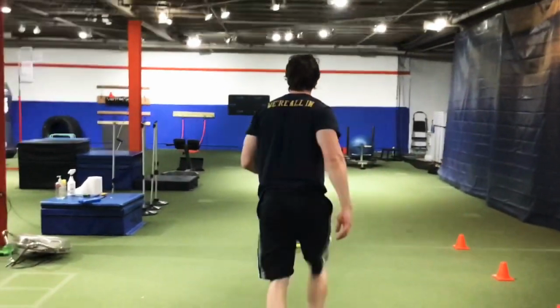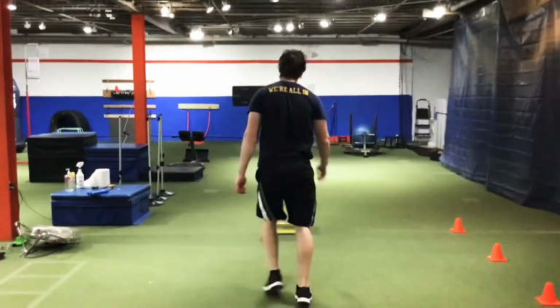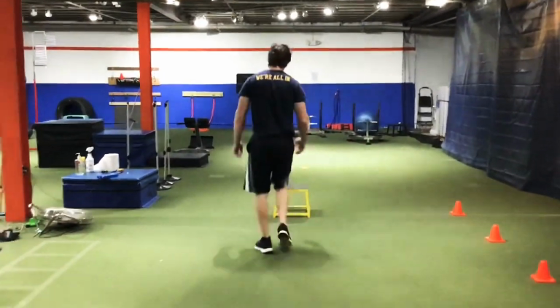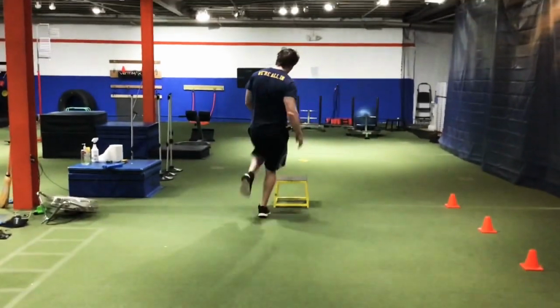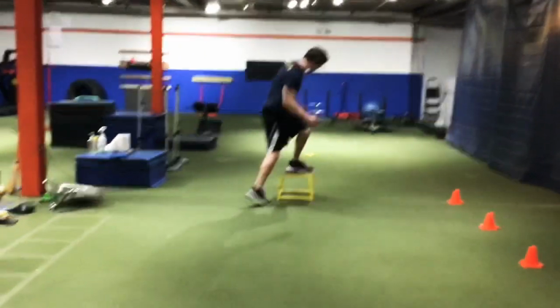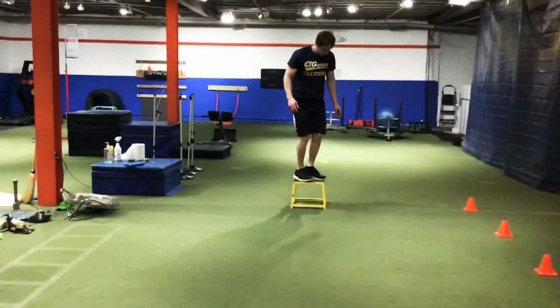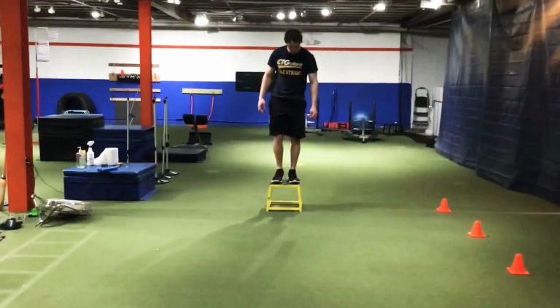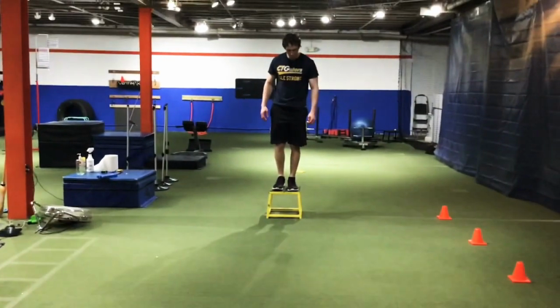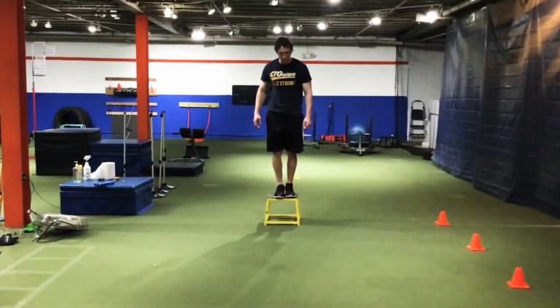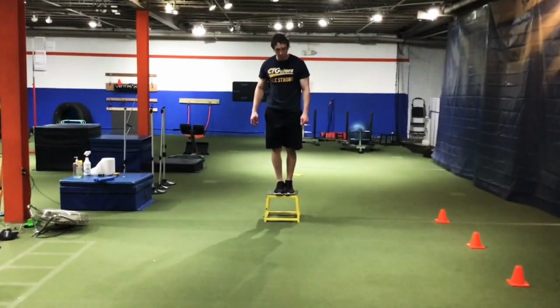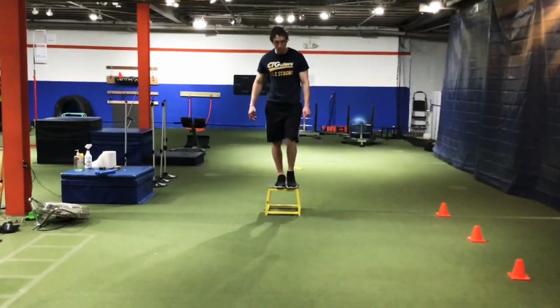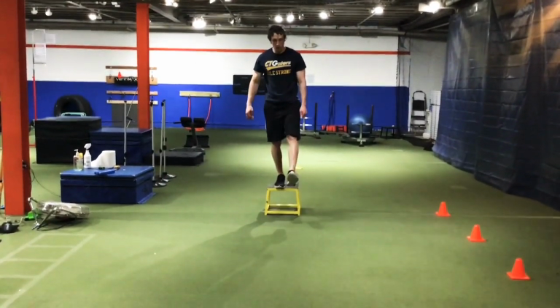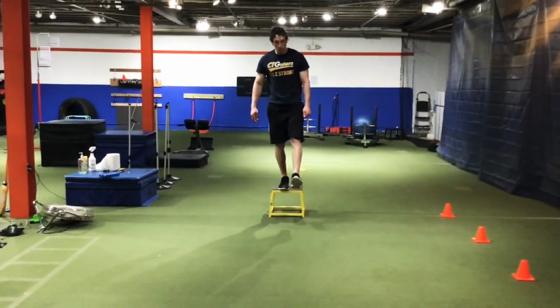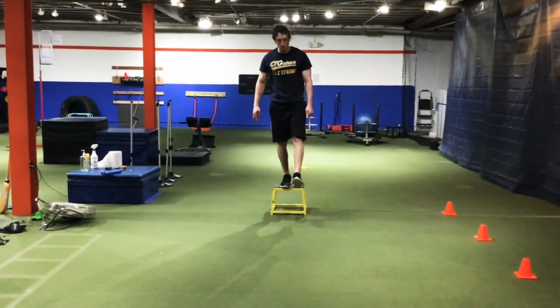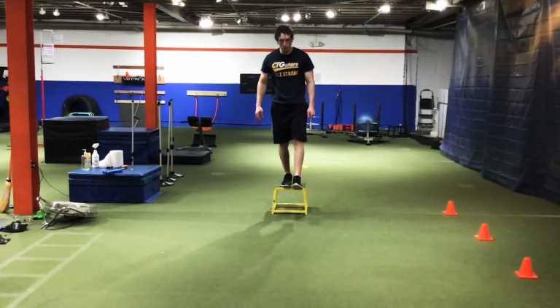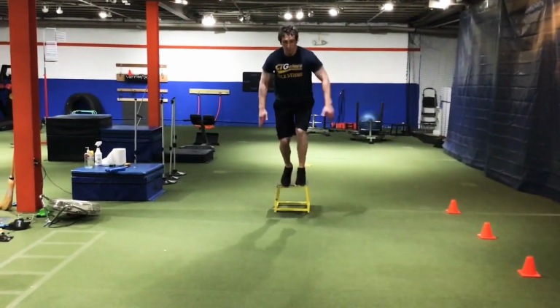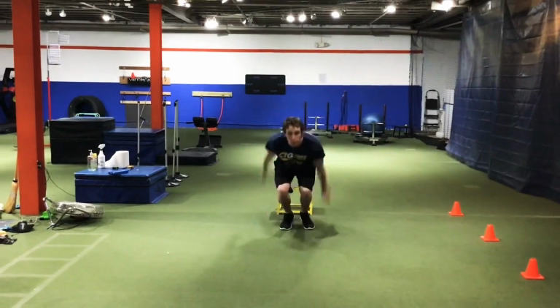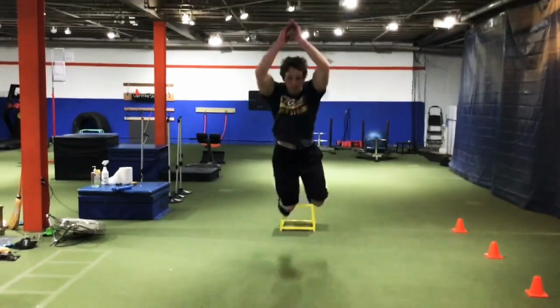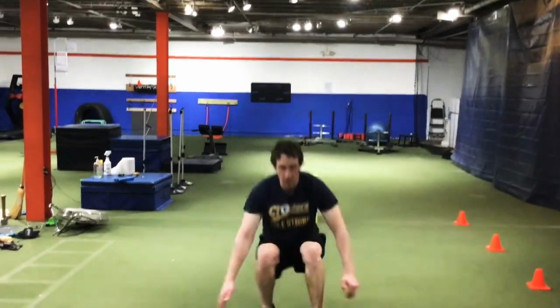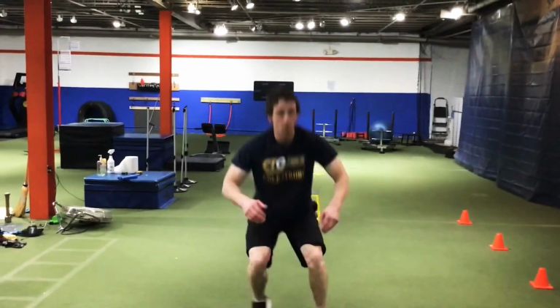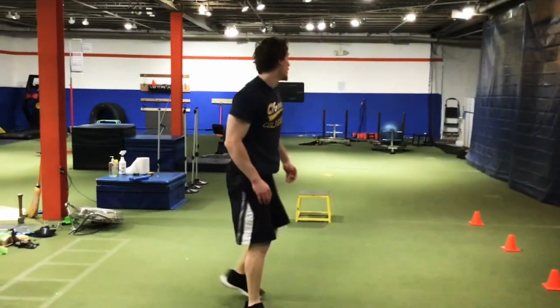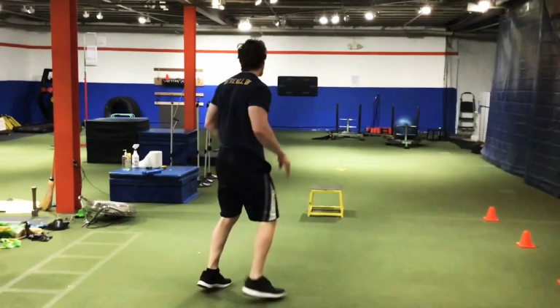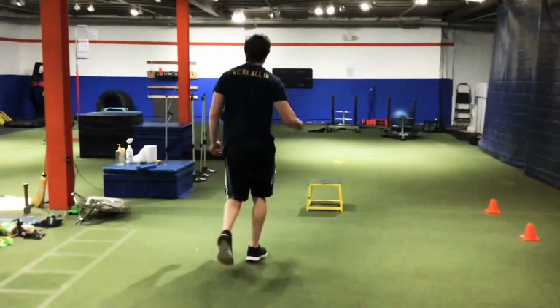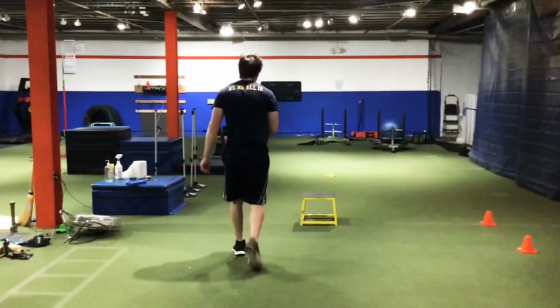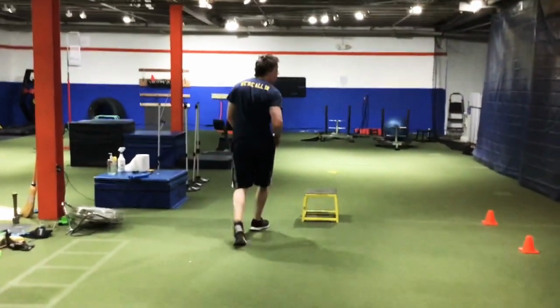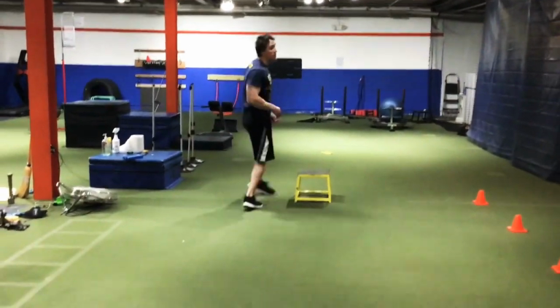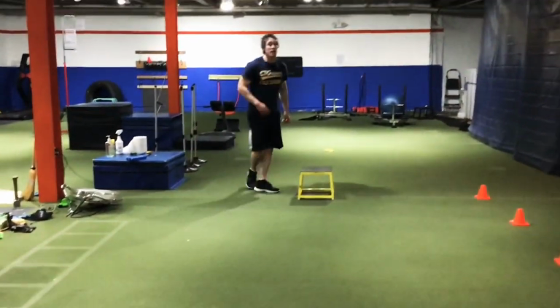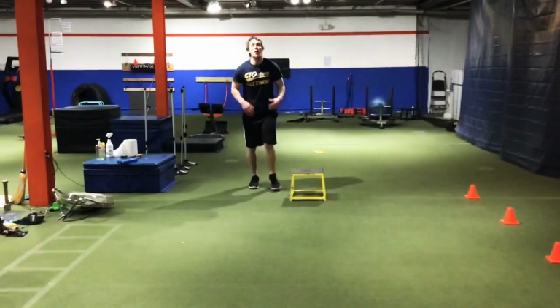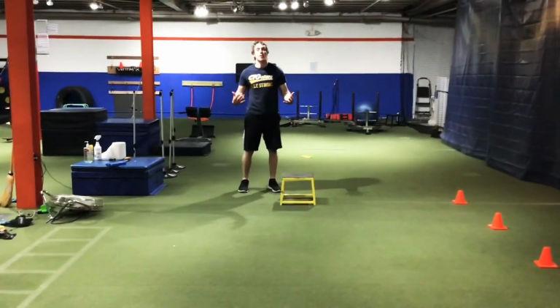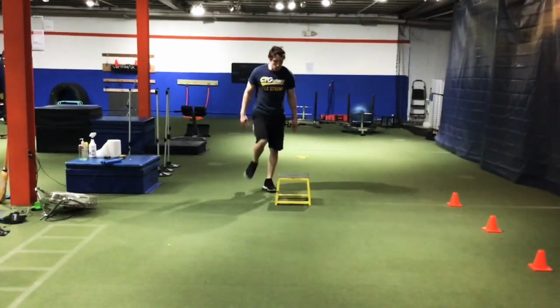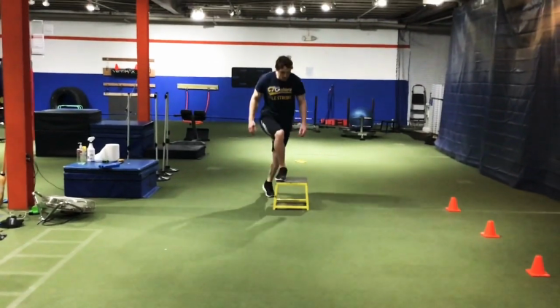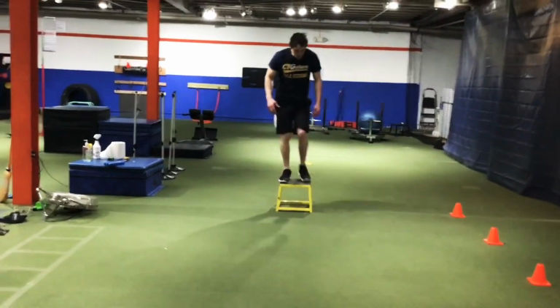Going back to my left leg: left leg comes over the ground, count one, two, three, hit the ground and go. So those are the horizontal jumps, or broad jumps. Now we also have to go vertical — same thing.